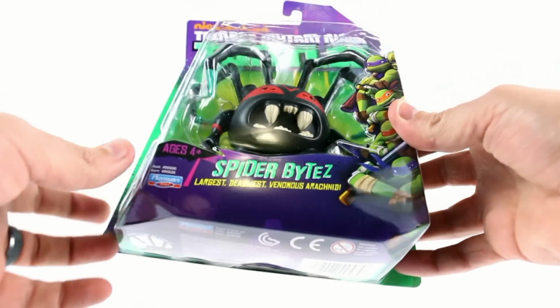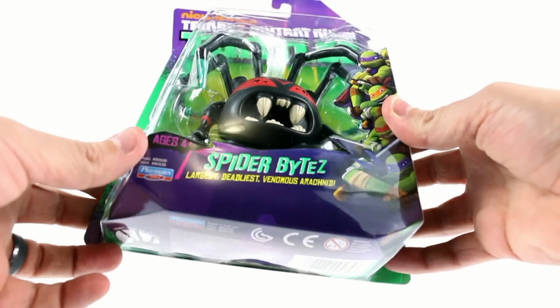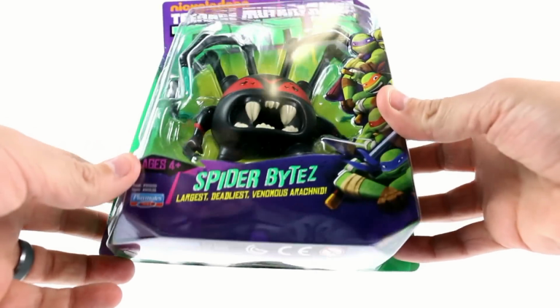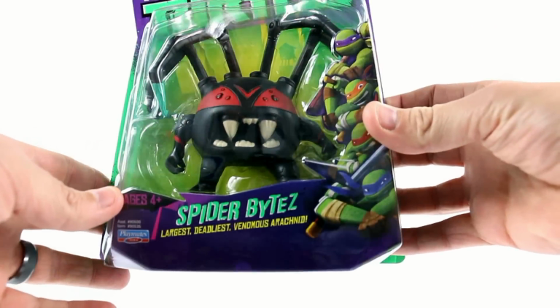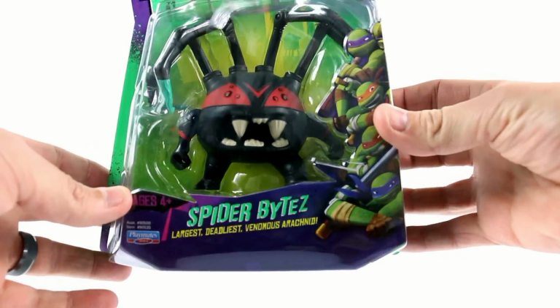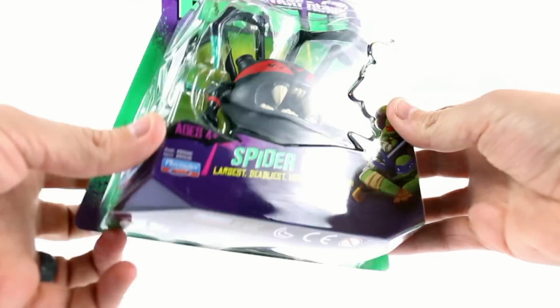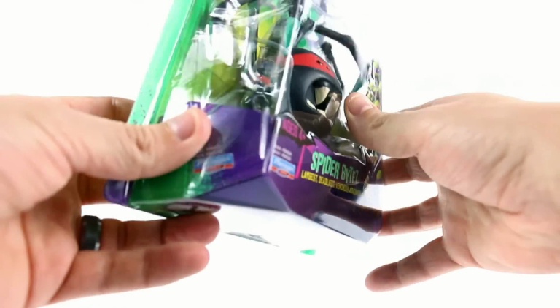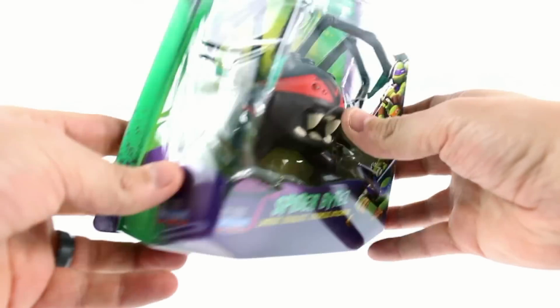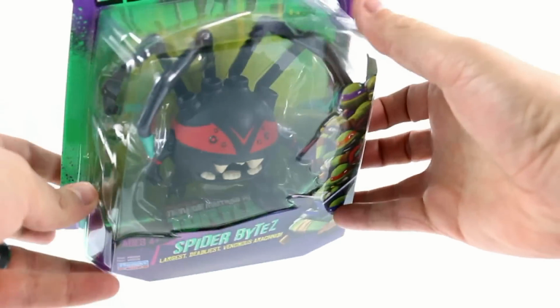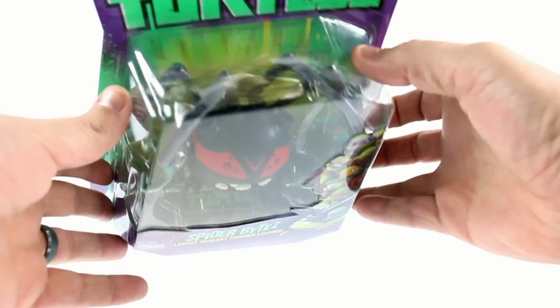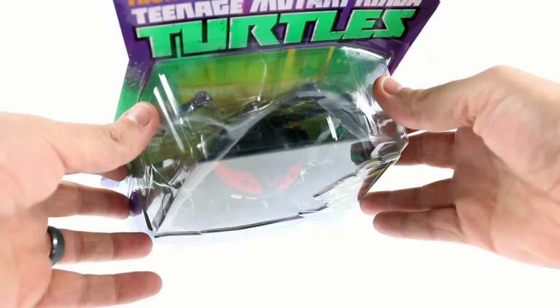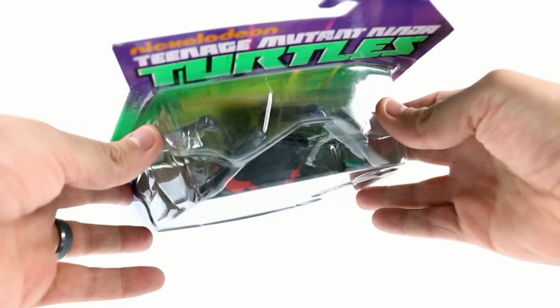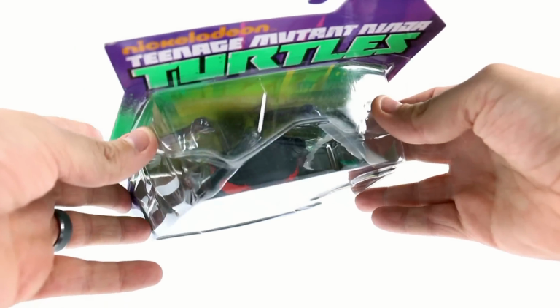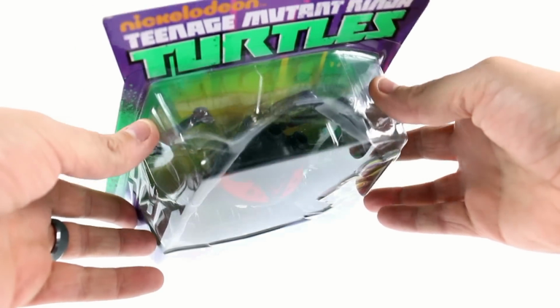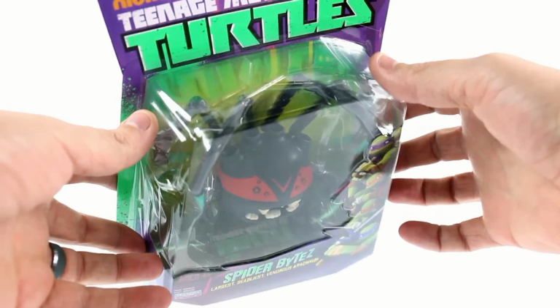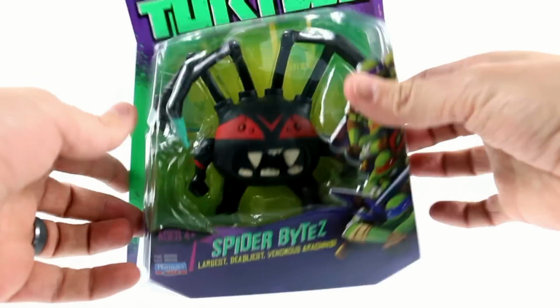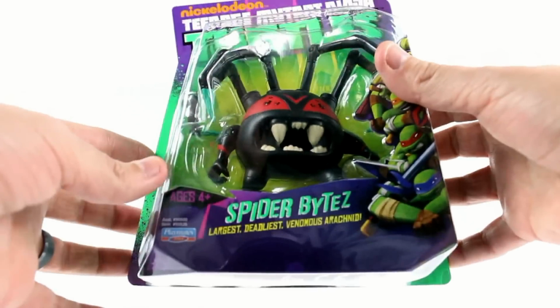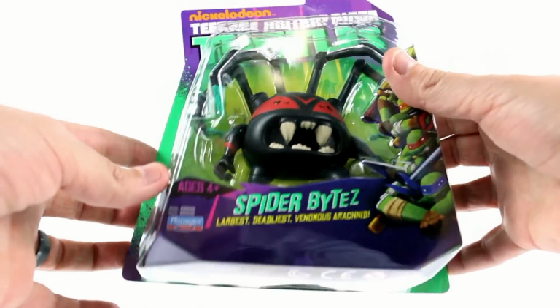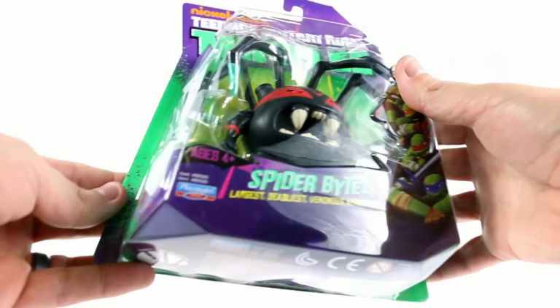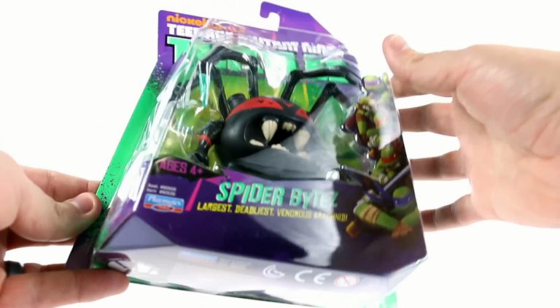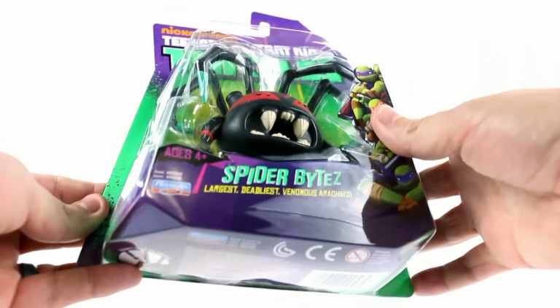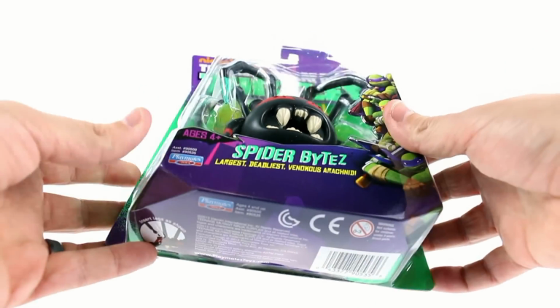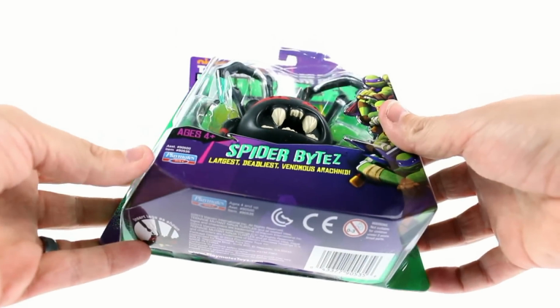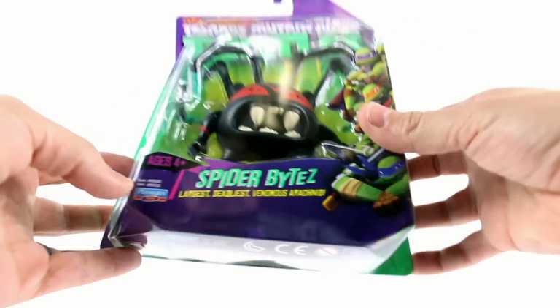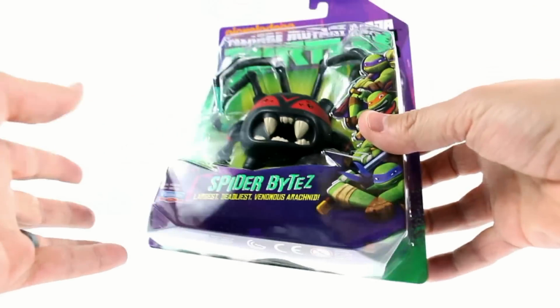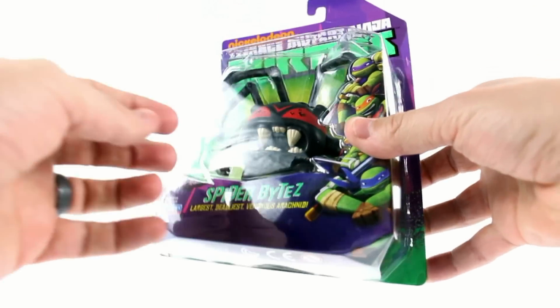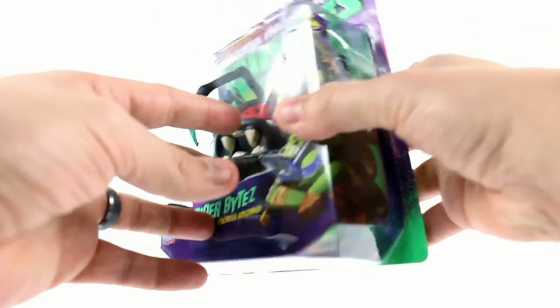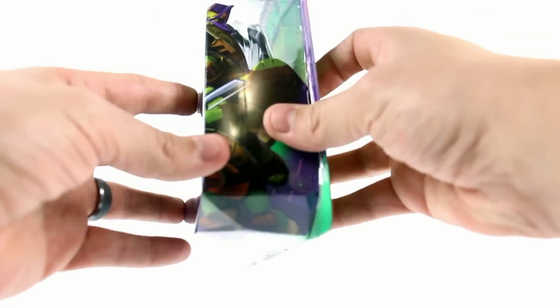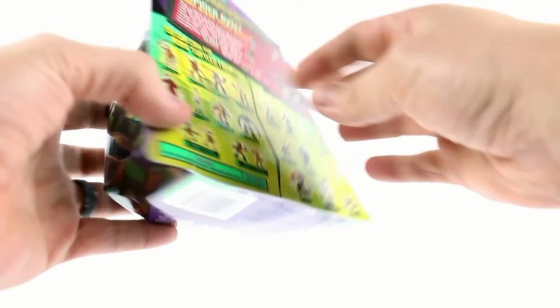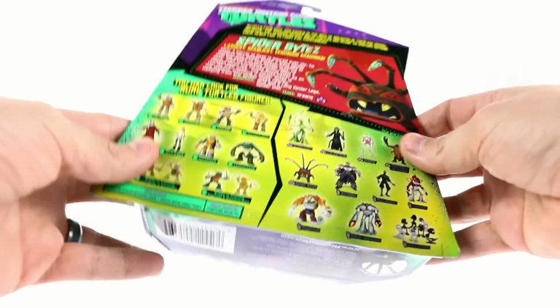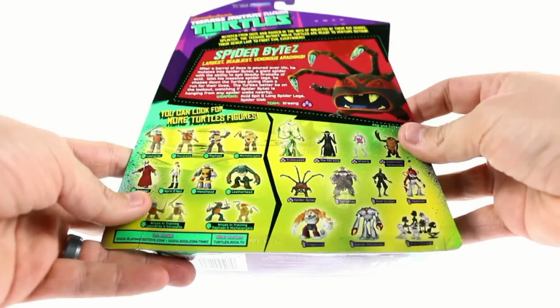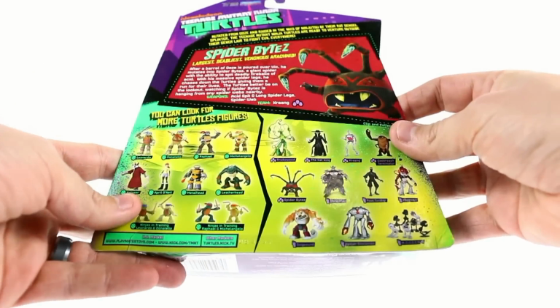Yeah, he's tiny, and it looks like there's some assembly required inside there. You got the nice packaging for him, which is very similar to what we've gotten previously. Come around here to the back.